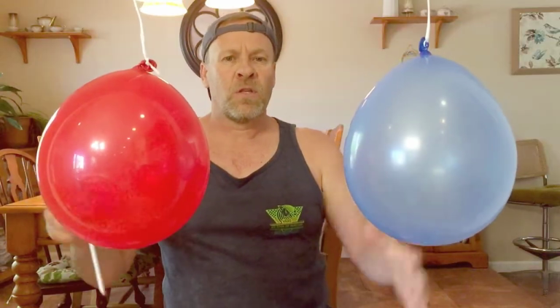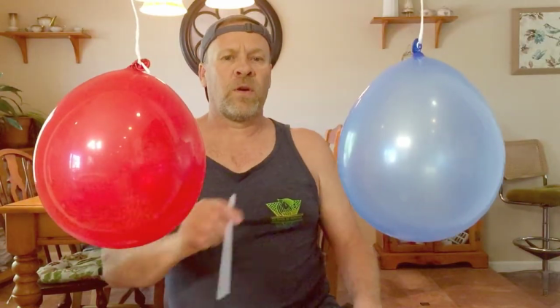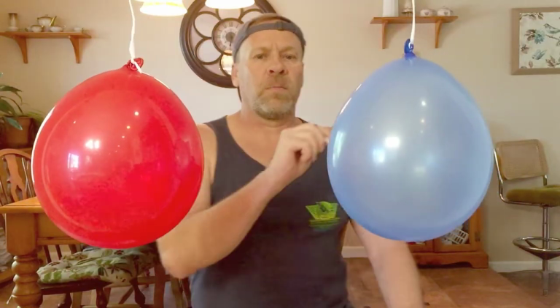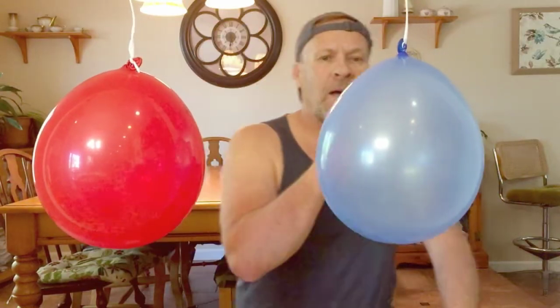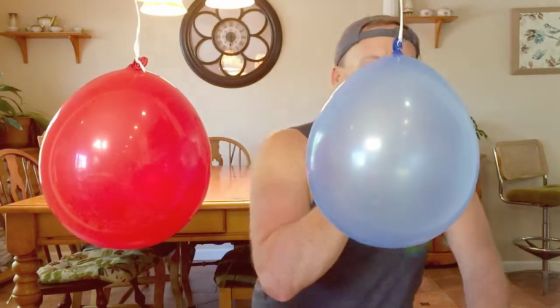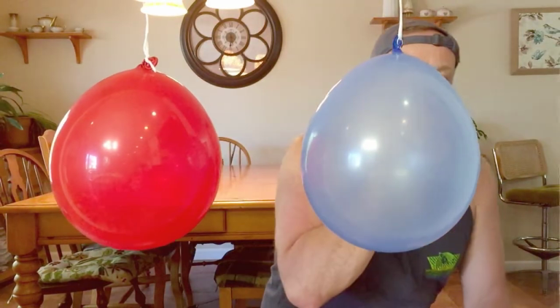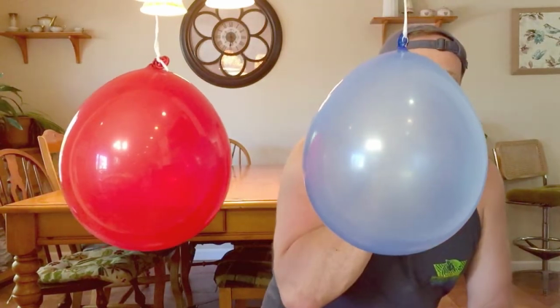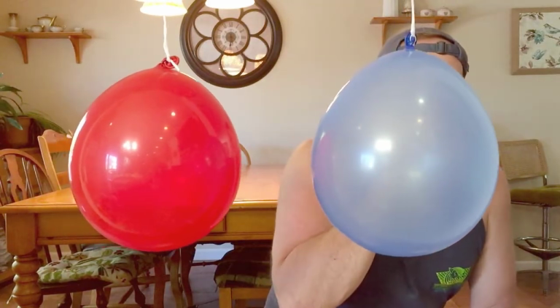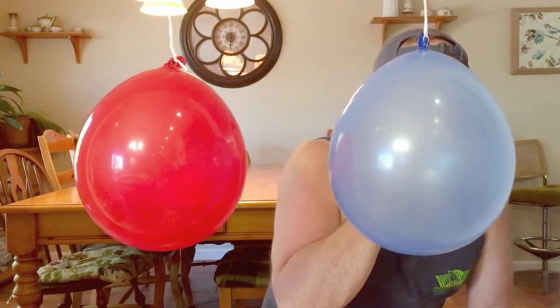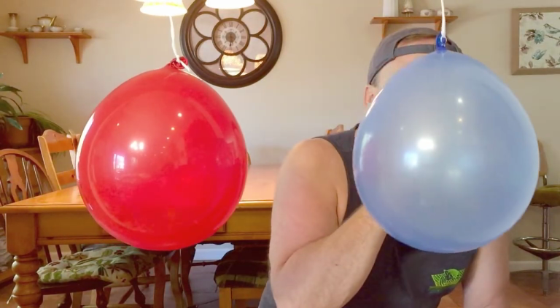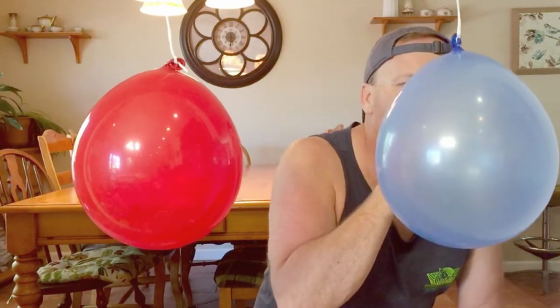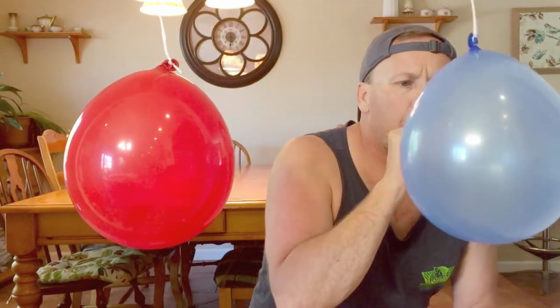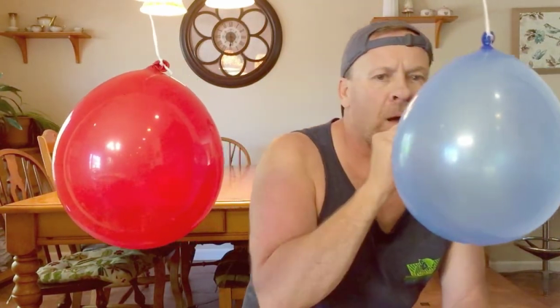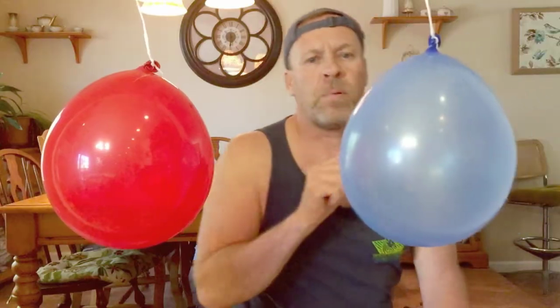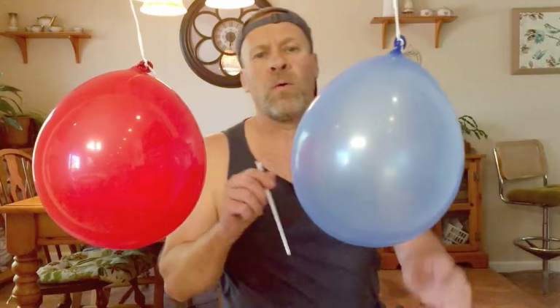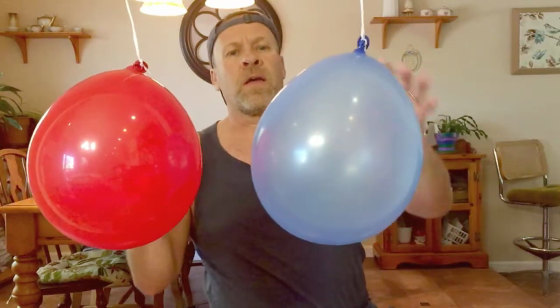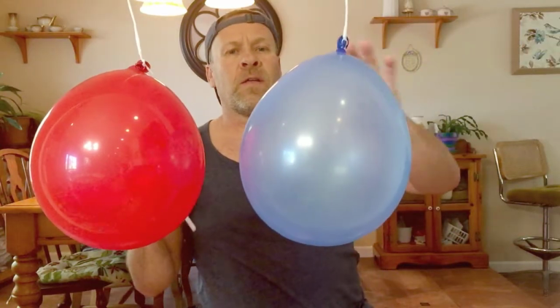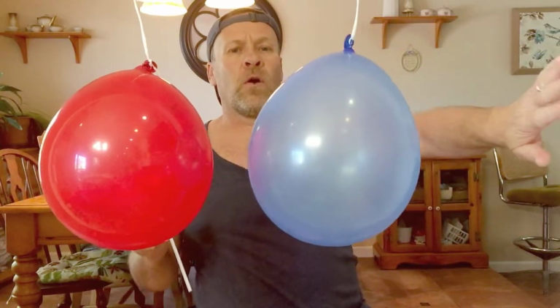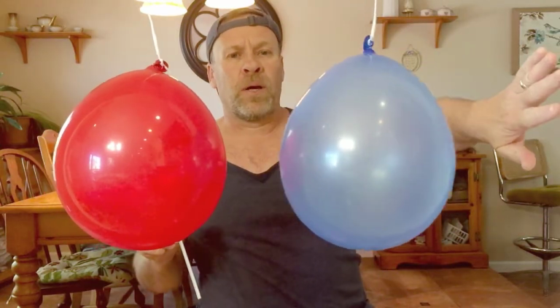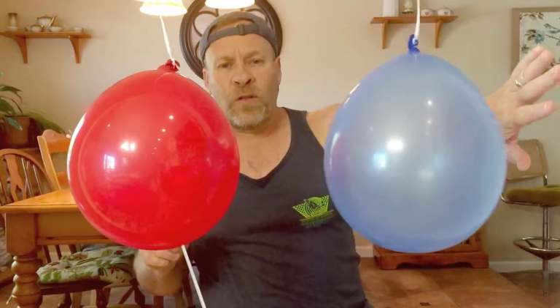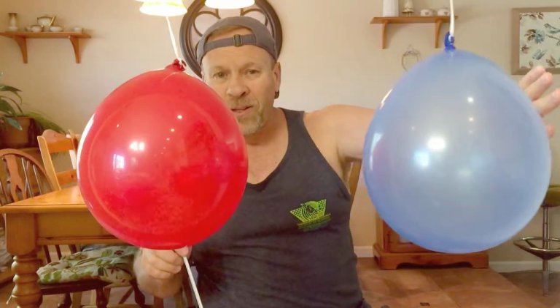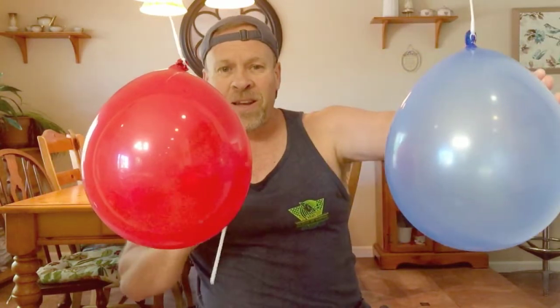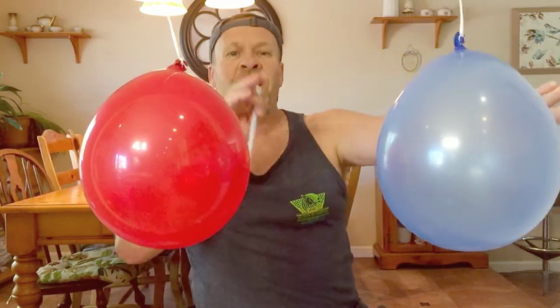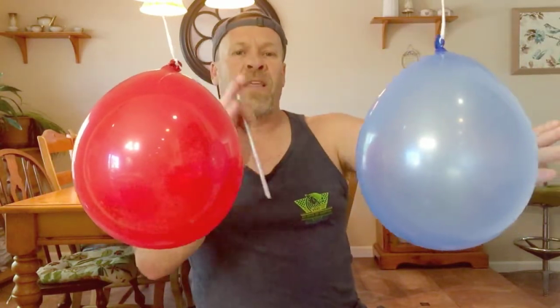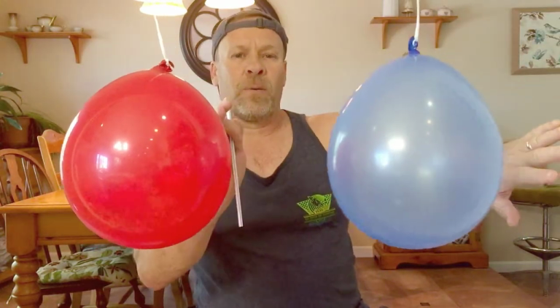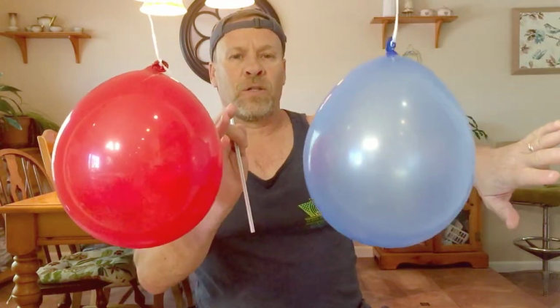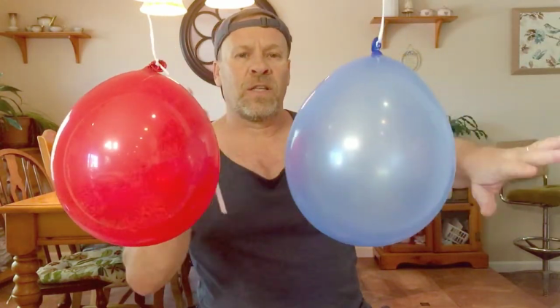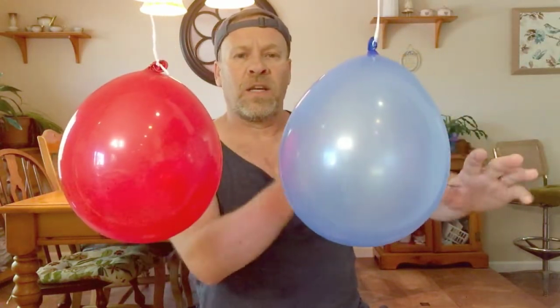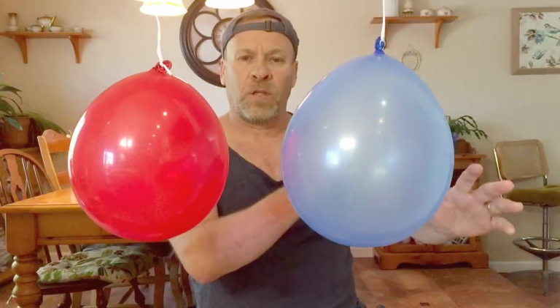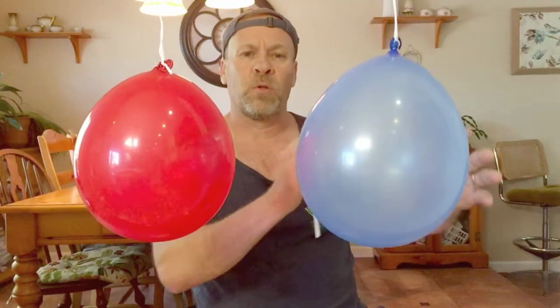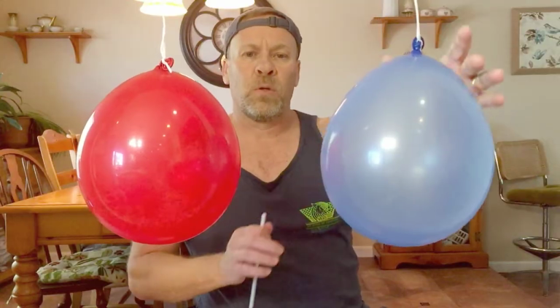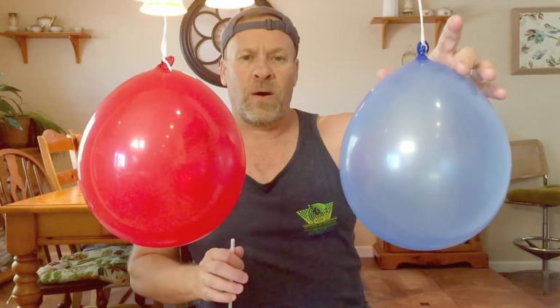So if we go to the outside and blow, the lower air pressure is on the outside and the higher pressure is on the inside, and it pushes that blue balloon out.